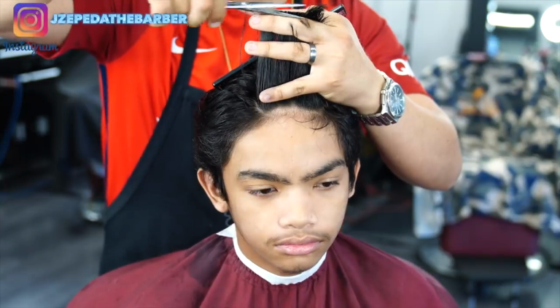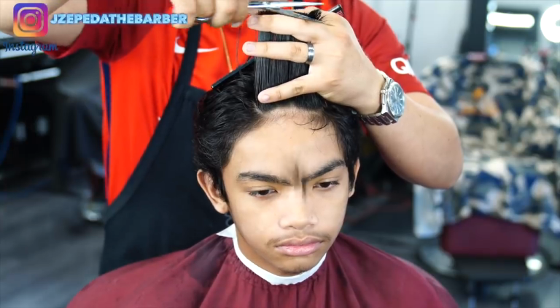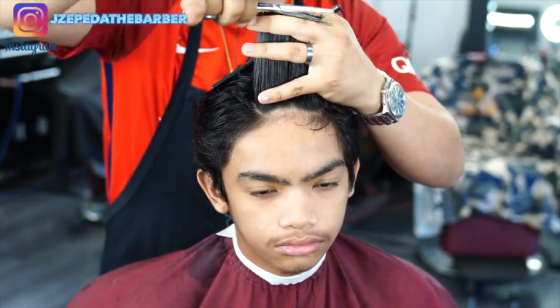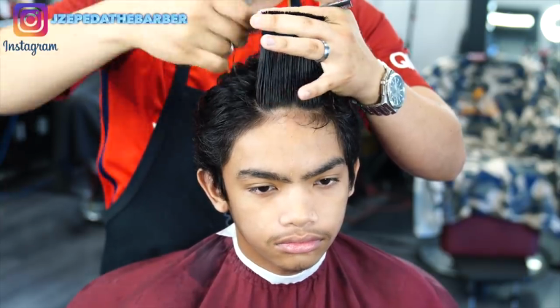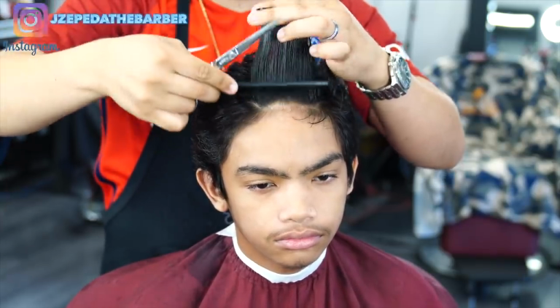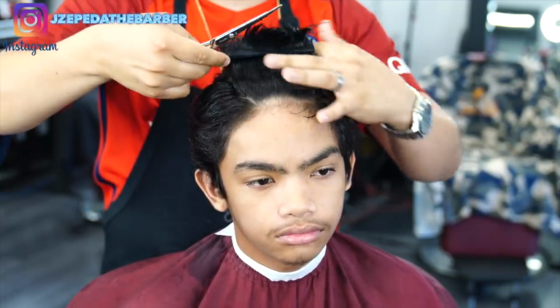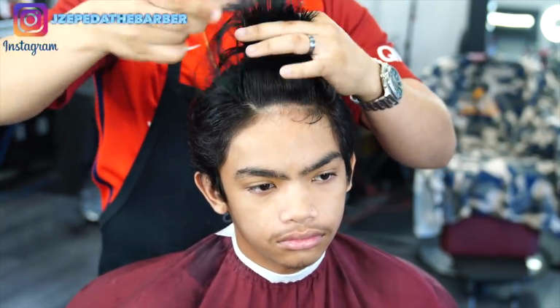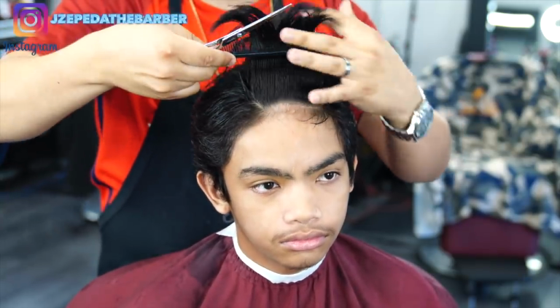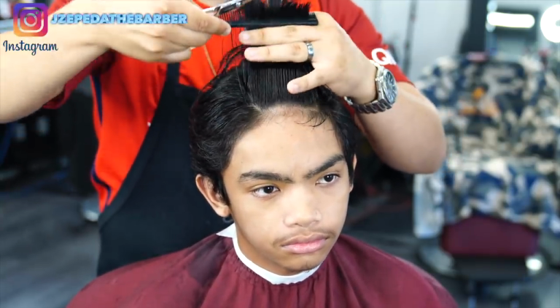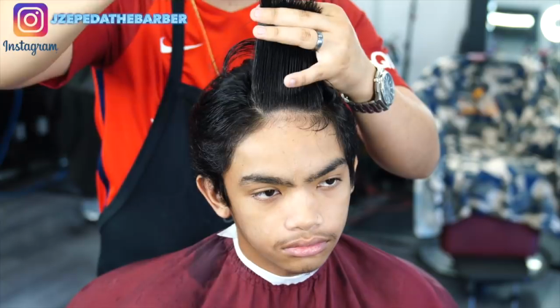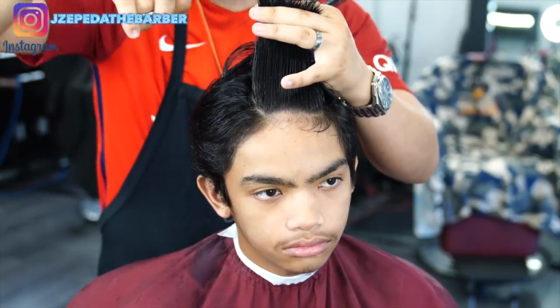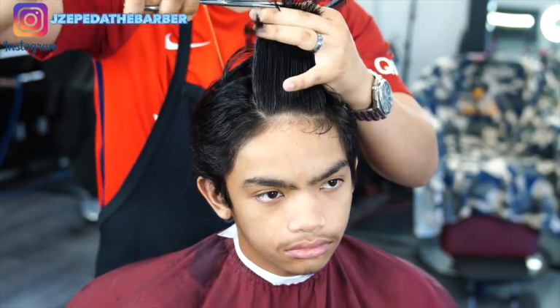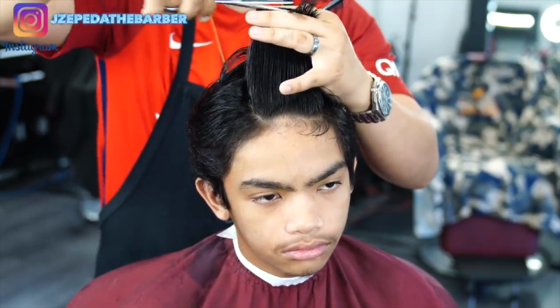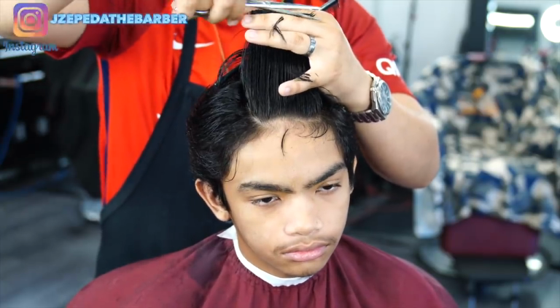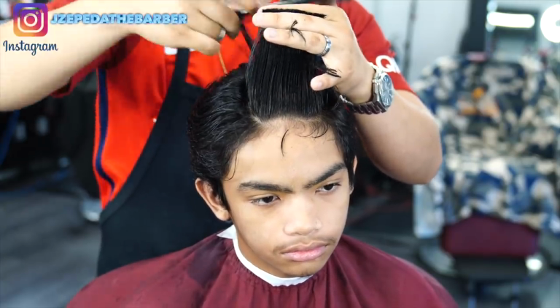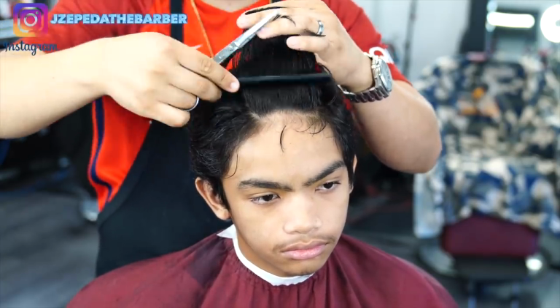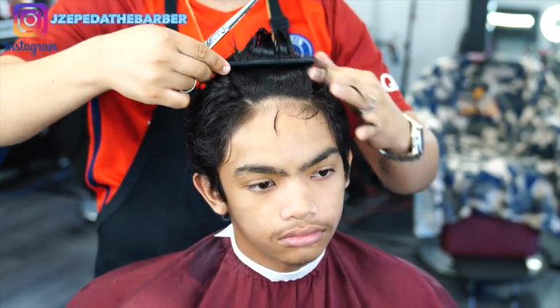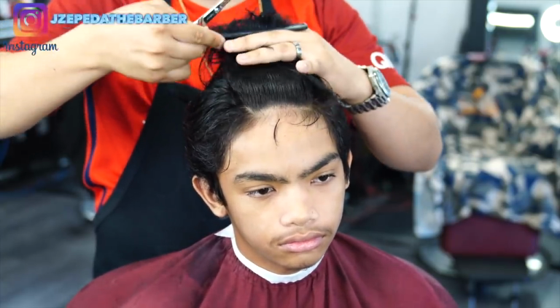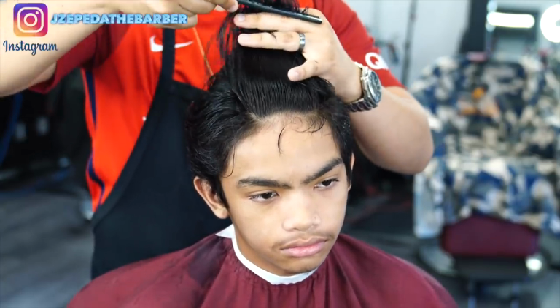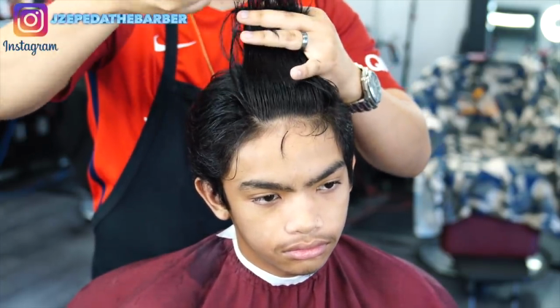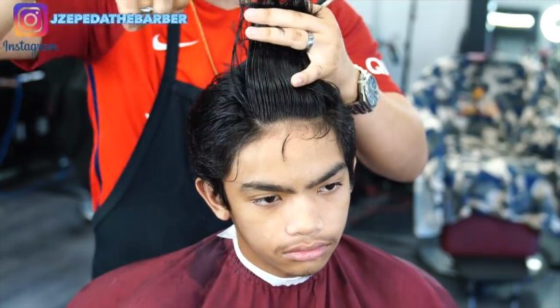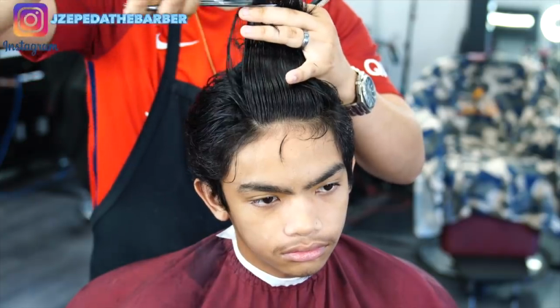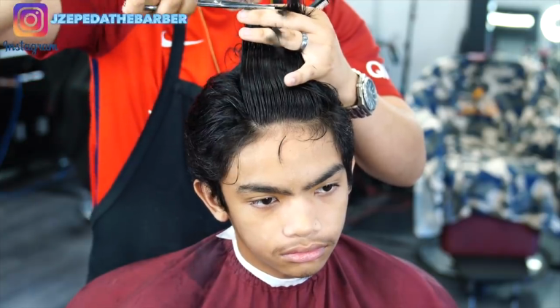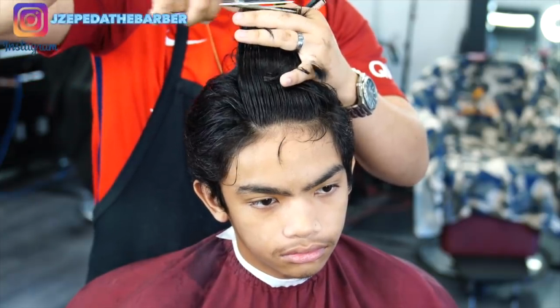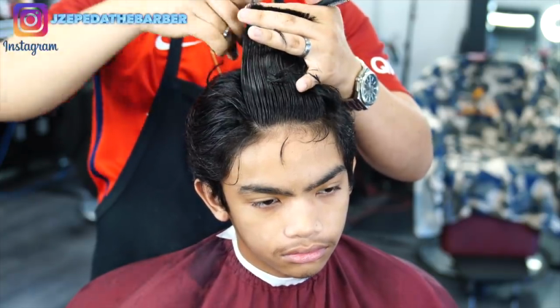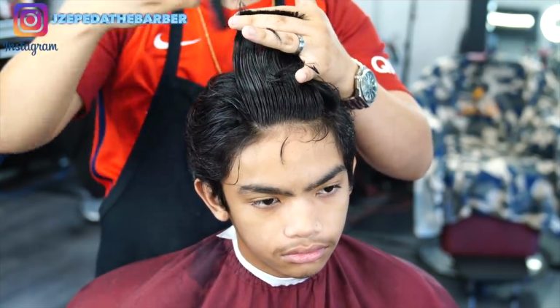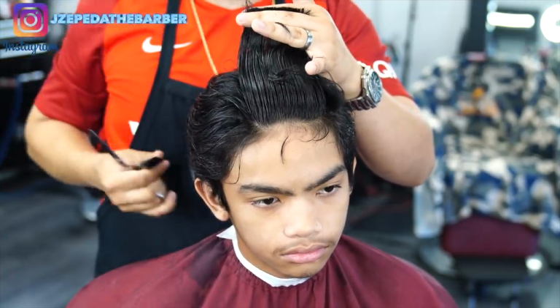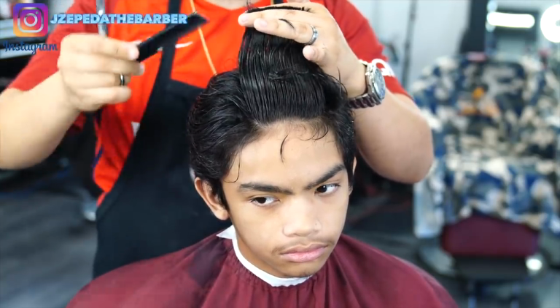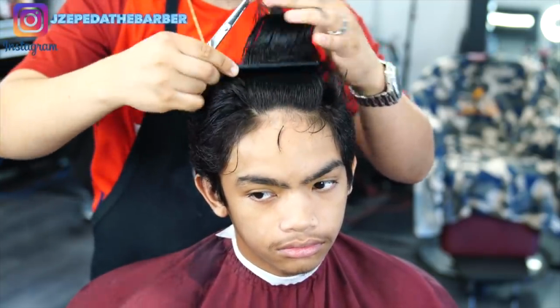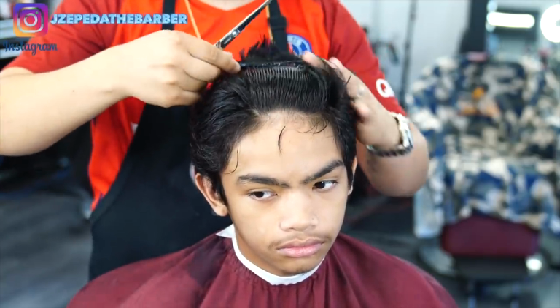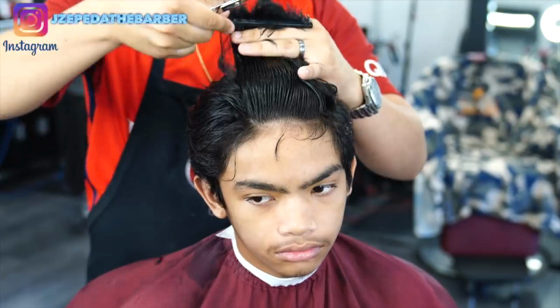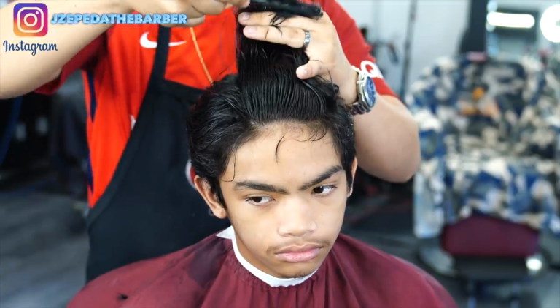I always like to start out in the very front, here I'm starting off in the bangs section and I'm basically going to be setting my guideline. I'm going to follow that guideline all the way to the back, and also working in three different sections — first I start in the middle, then I work my way over to the left side, and then match it with the right side.